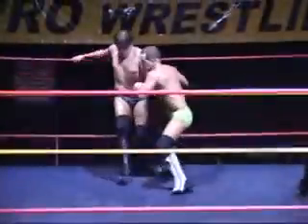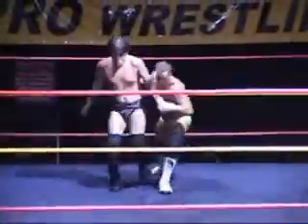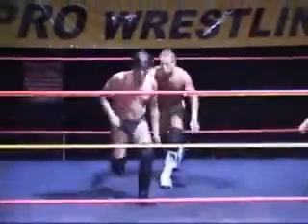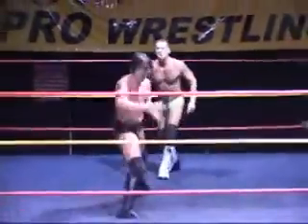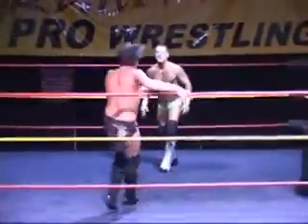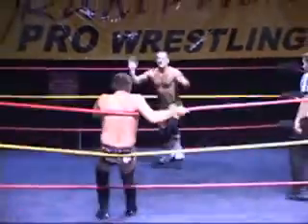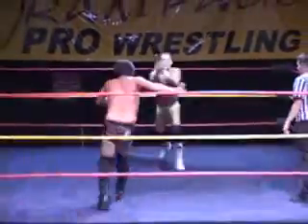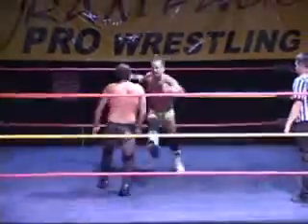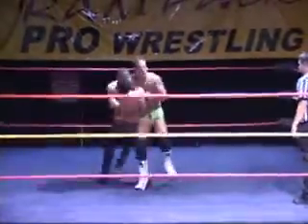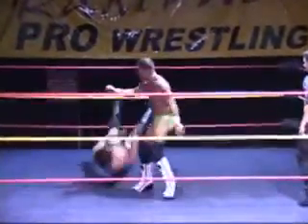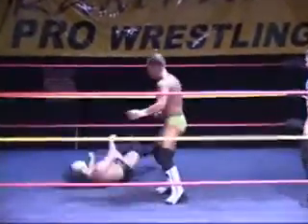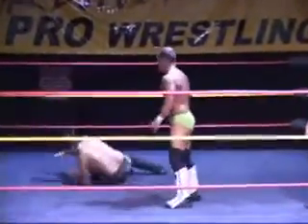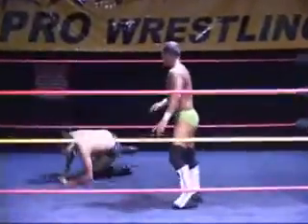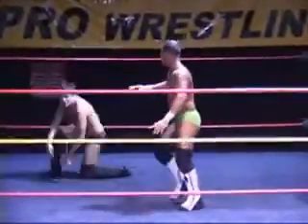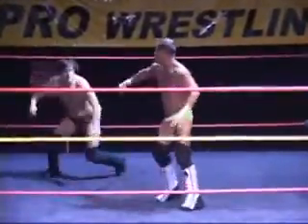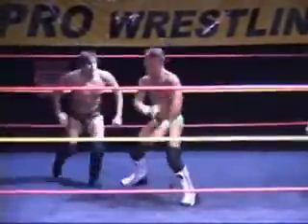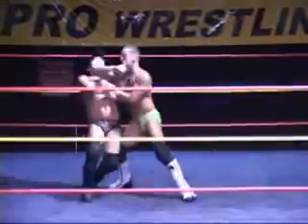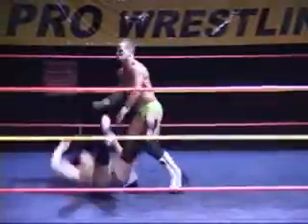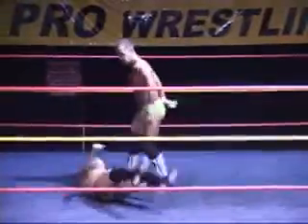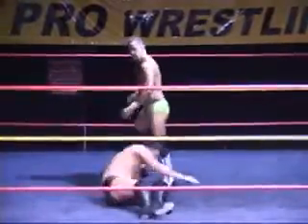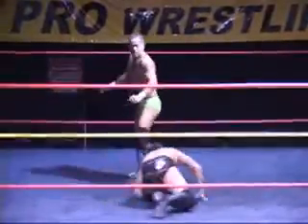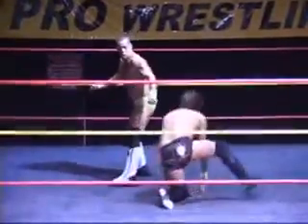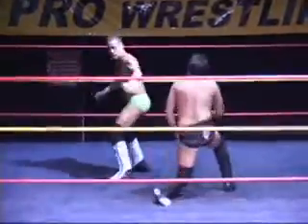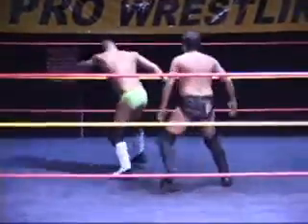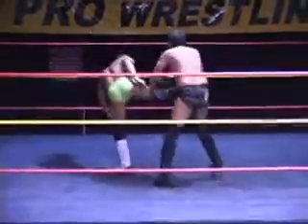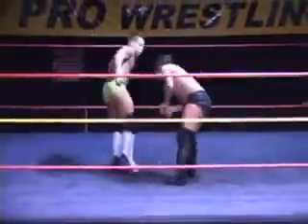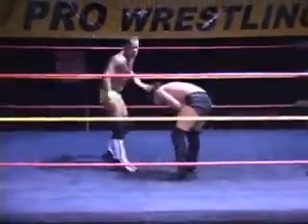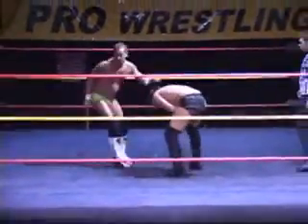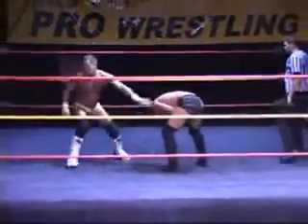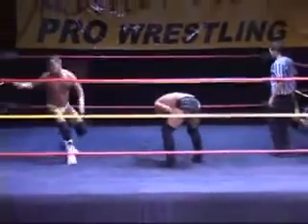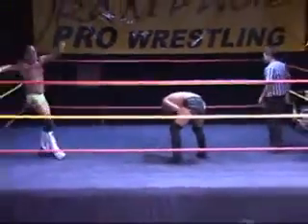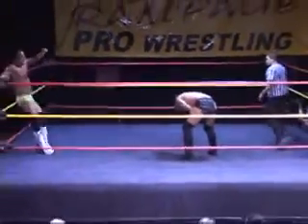To some kickboxing and mixed martial arts background like J-Rod is — cutting with an elbow, spin kick there by J-Rod.